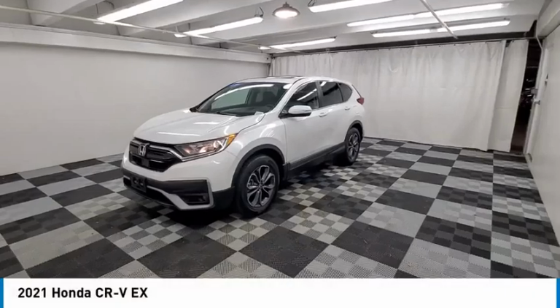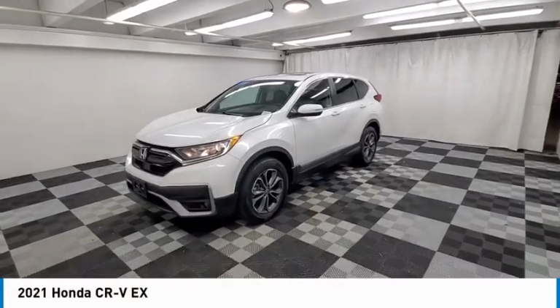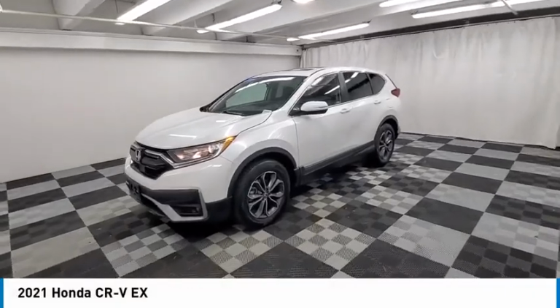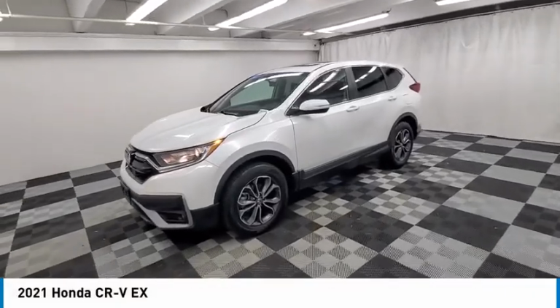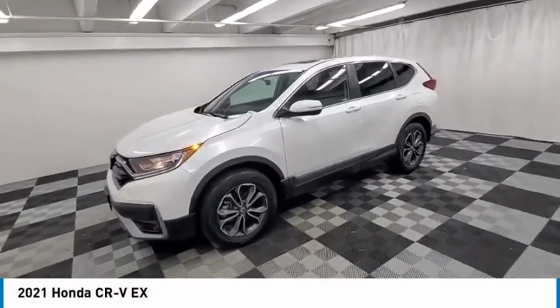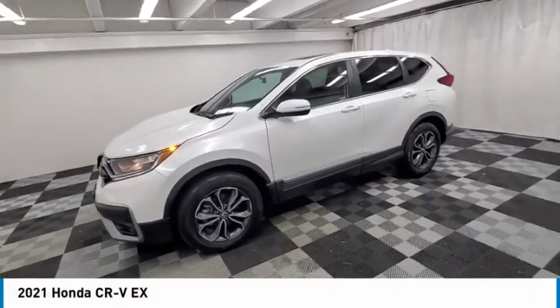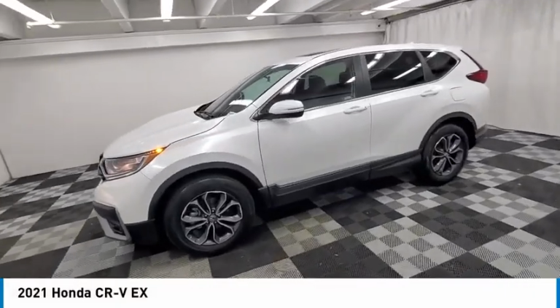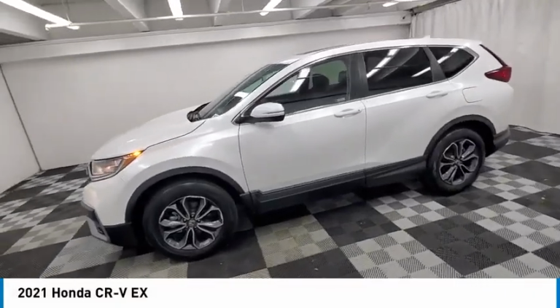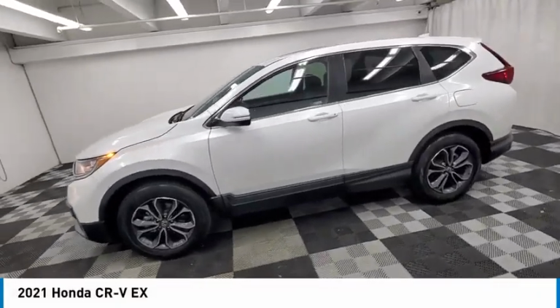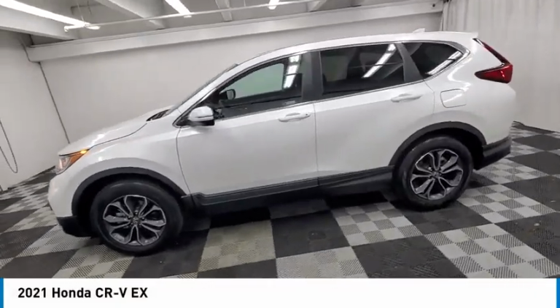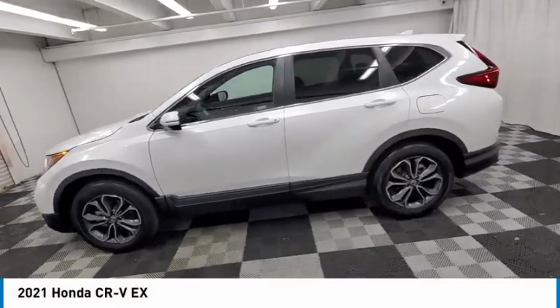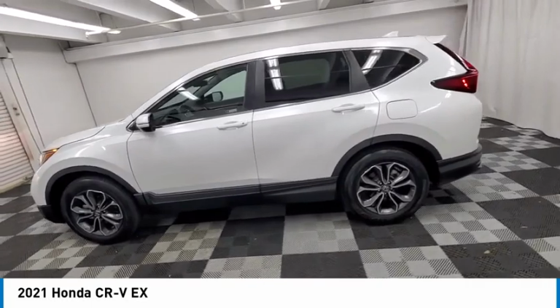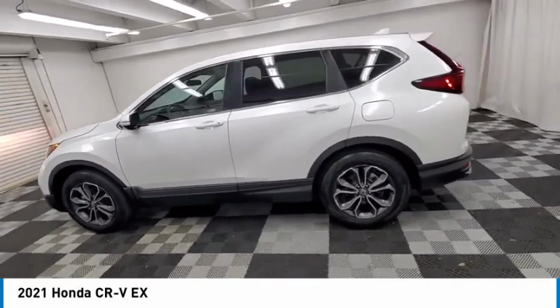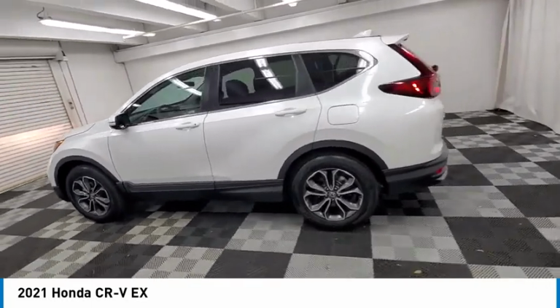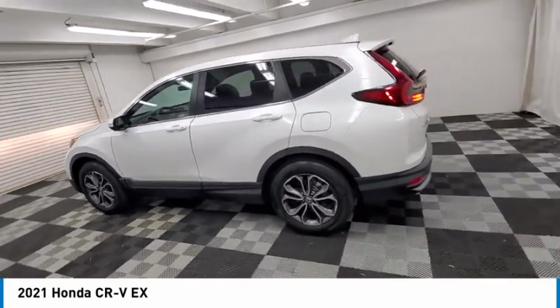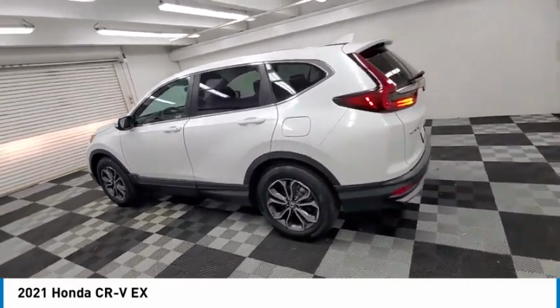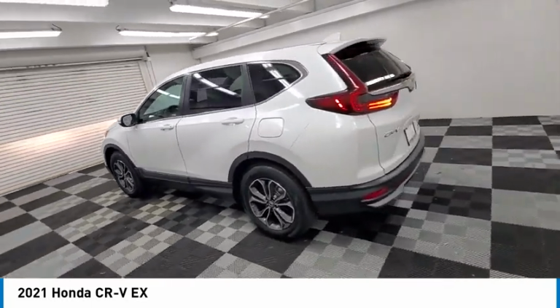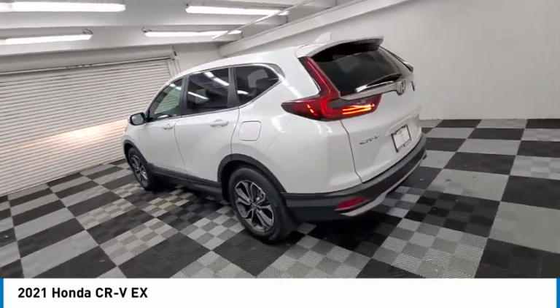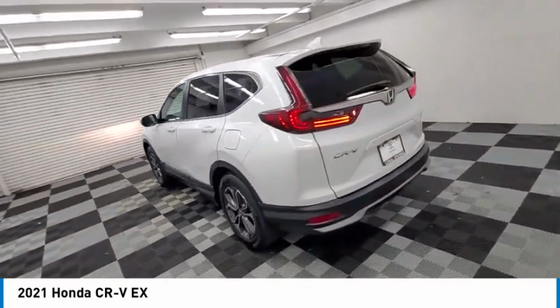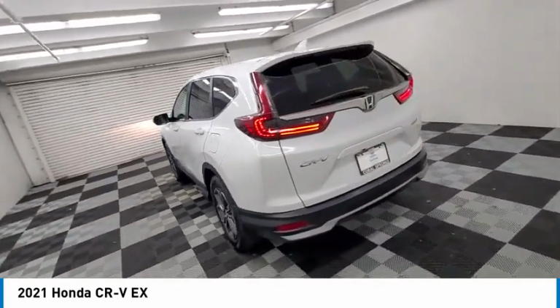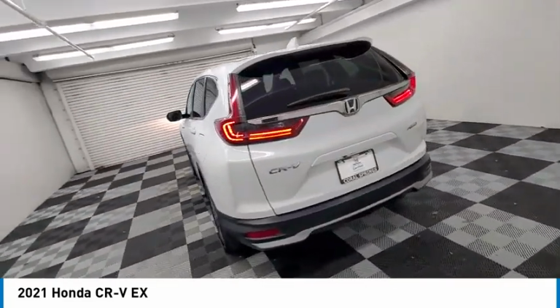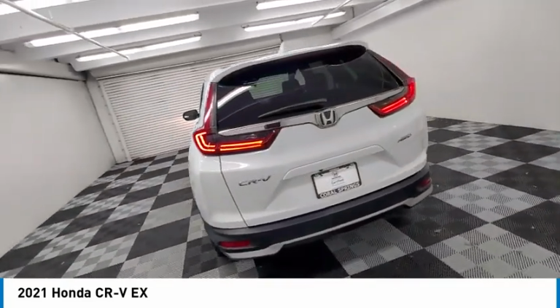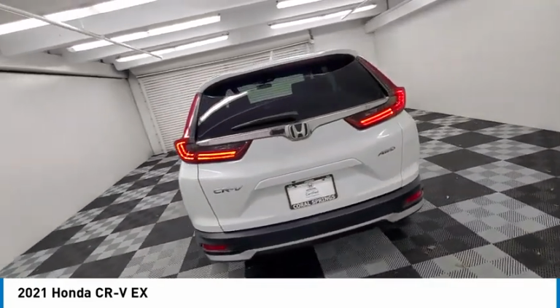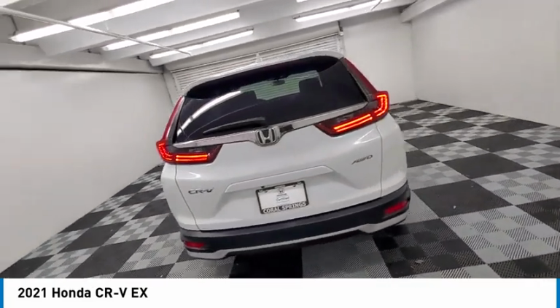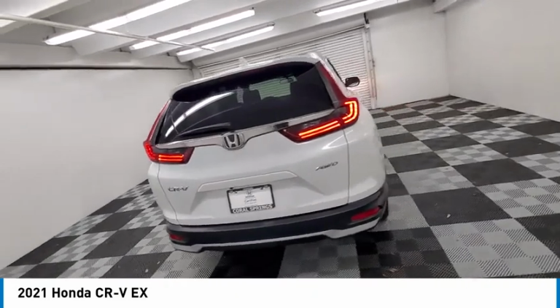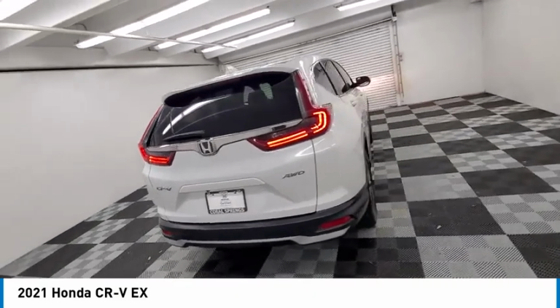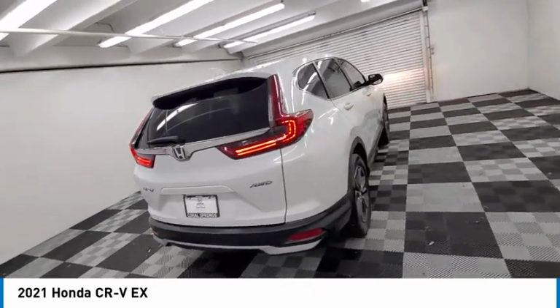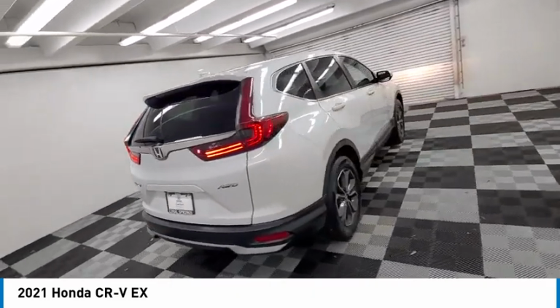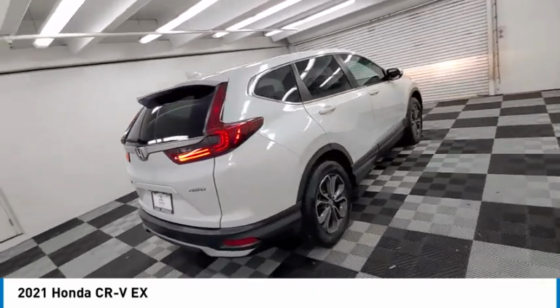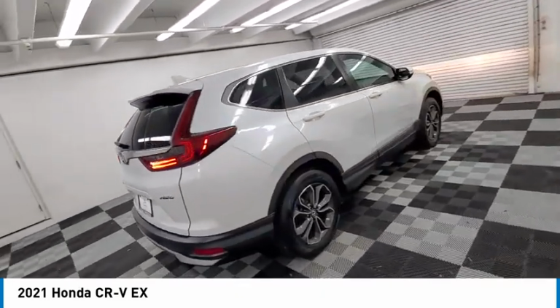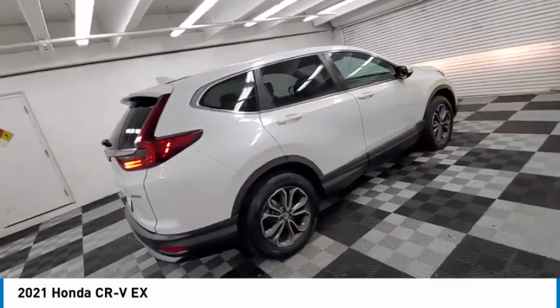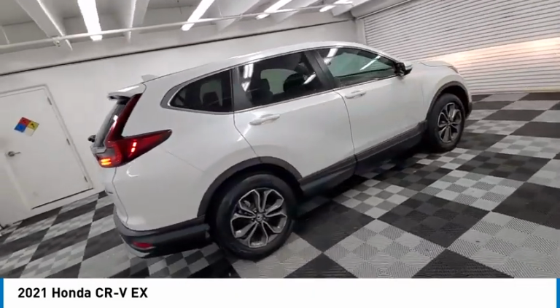Looking for the right vehicle? Check out the 2021 CR-V — a top recommended vehicle because of its car-like driving manners, good value, cool technology, and comfy interior.